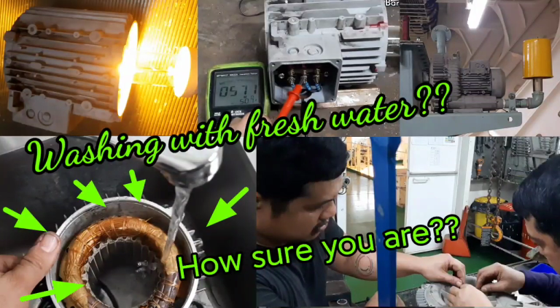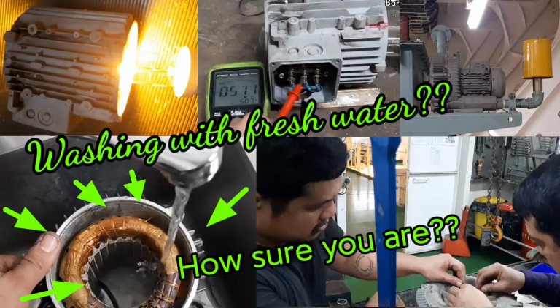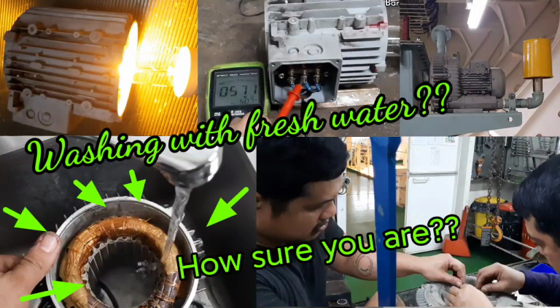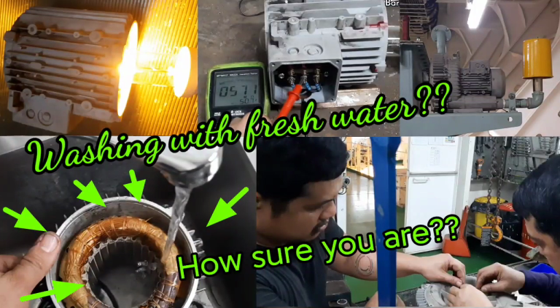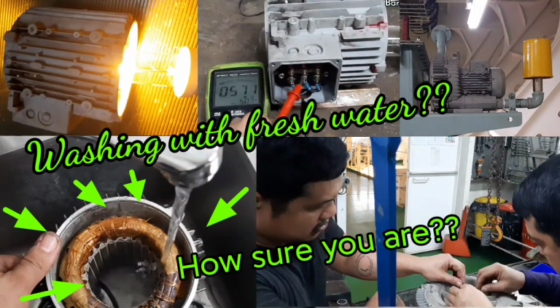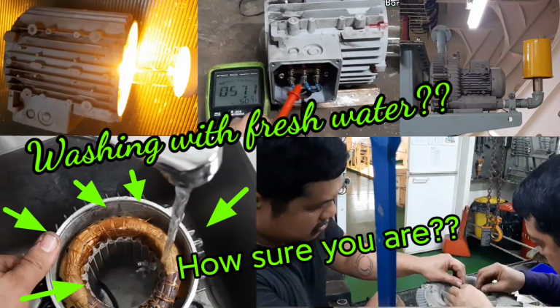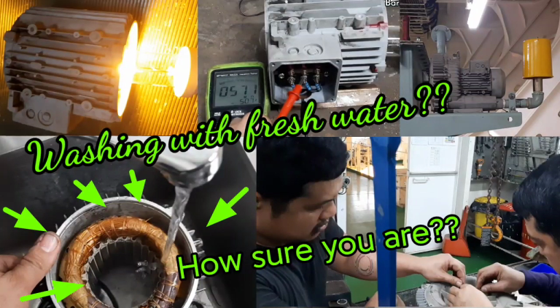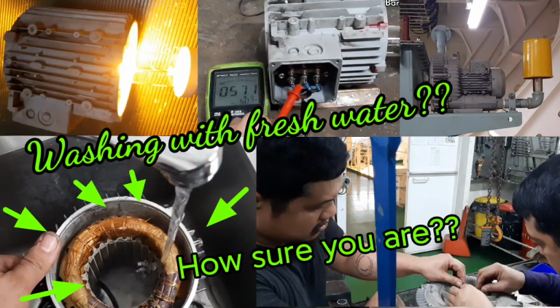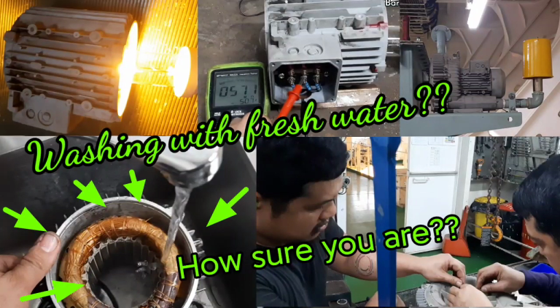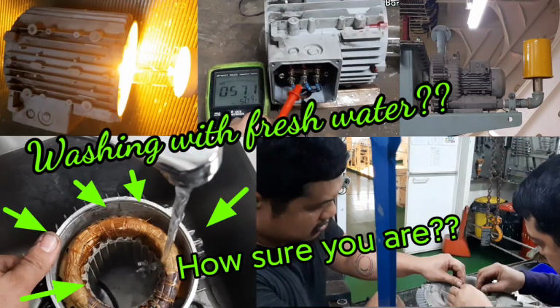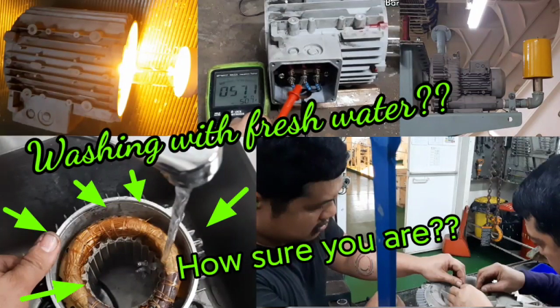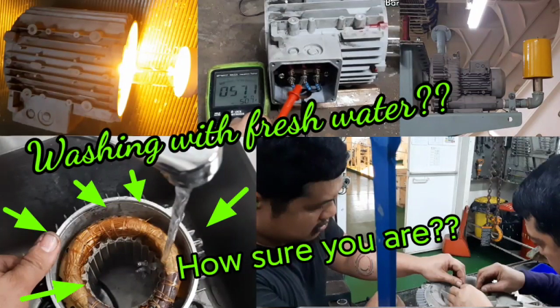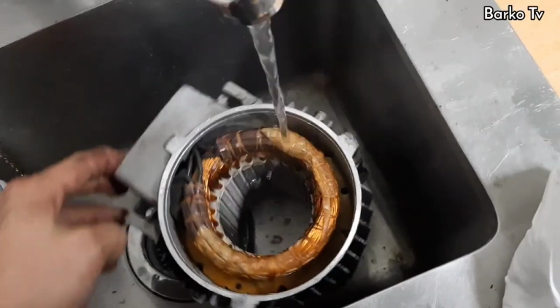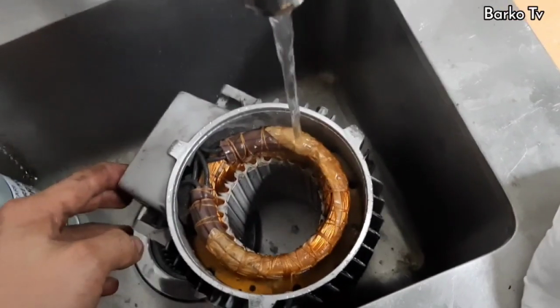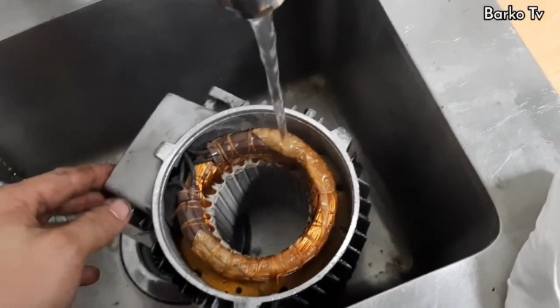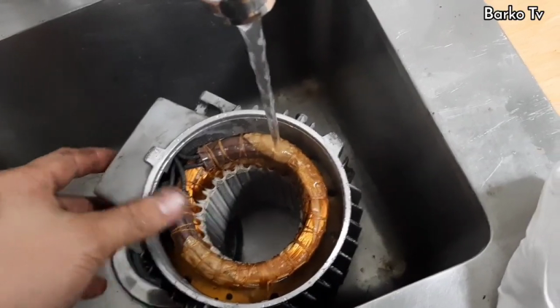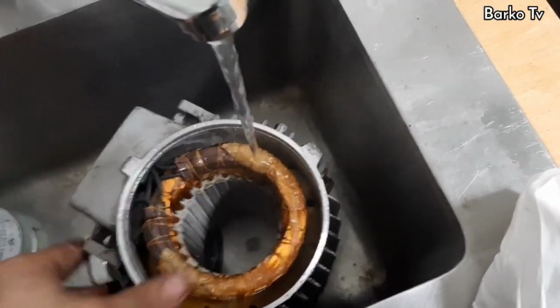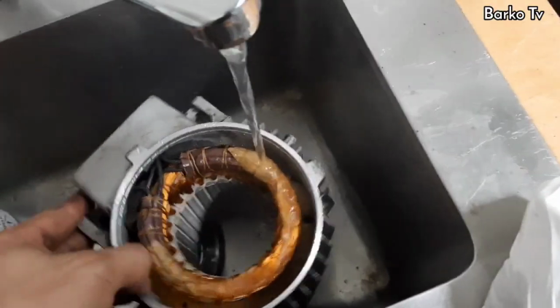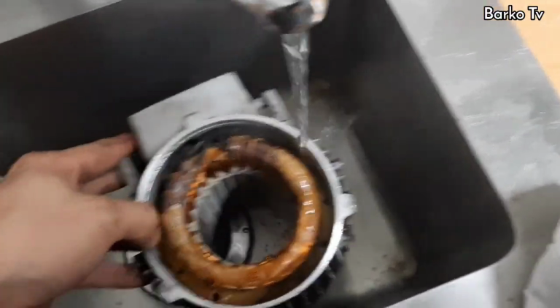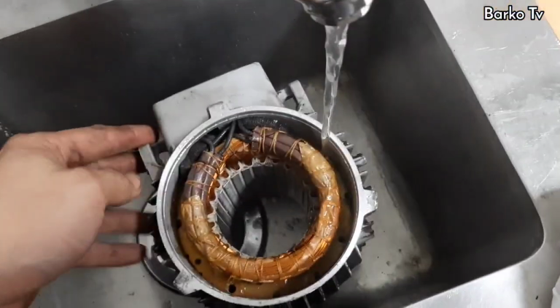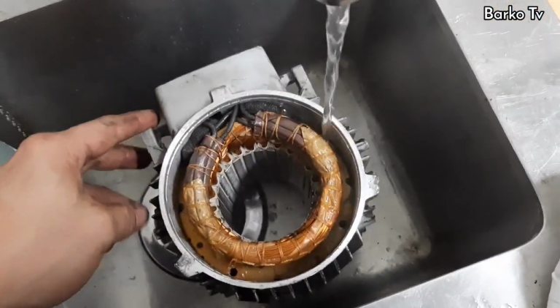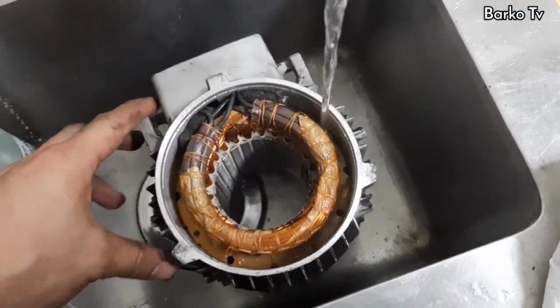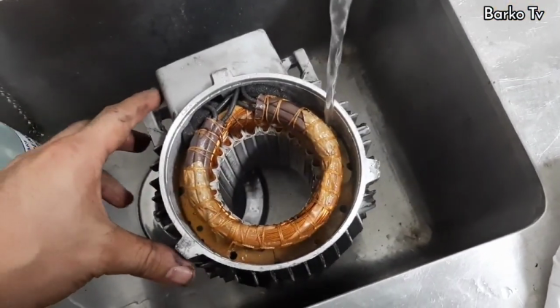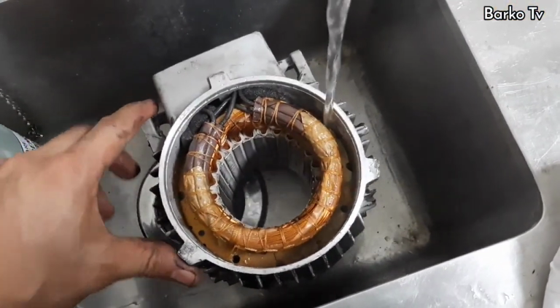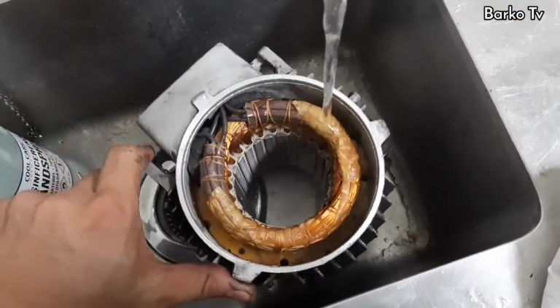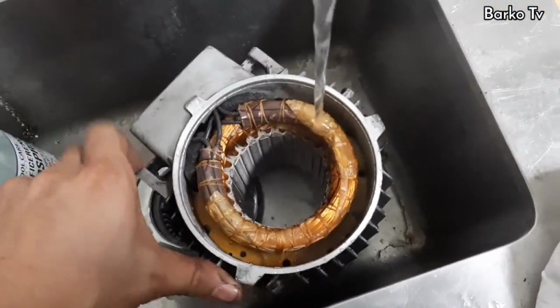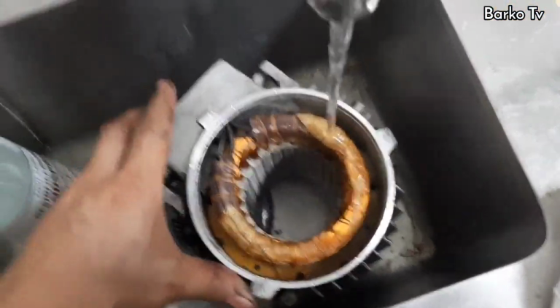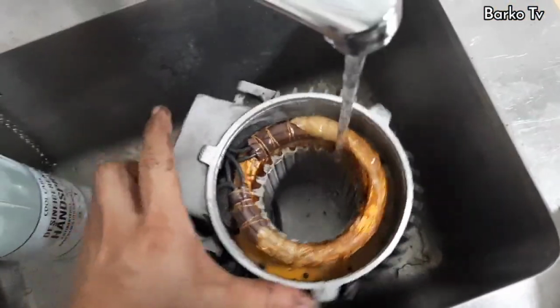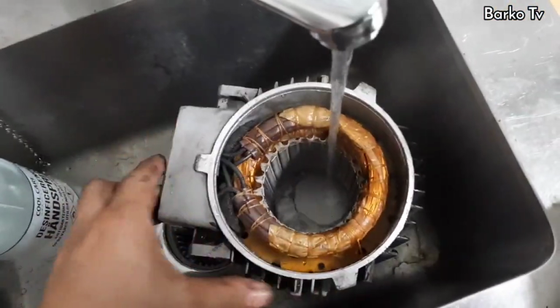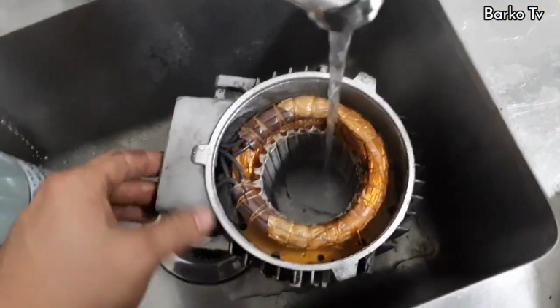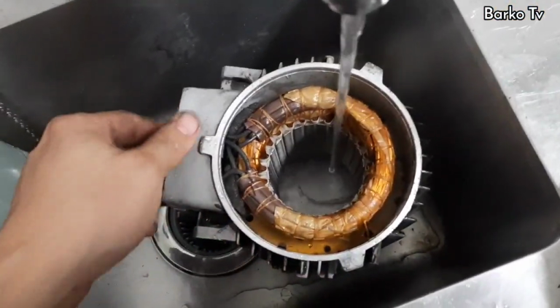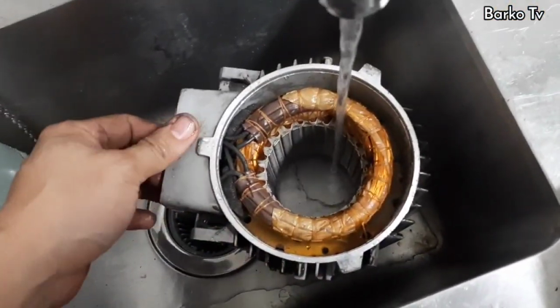Good day everyone. Our topic for today is all about washing the grounded motor with fresh water. Washing with fresh water.